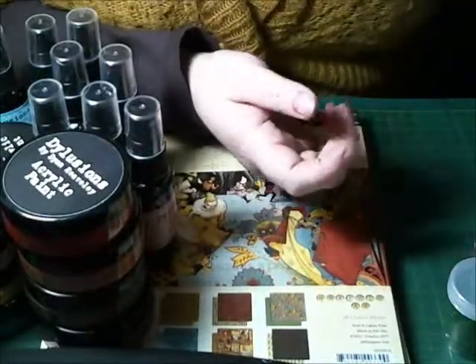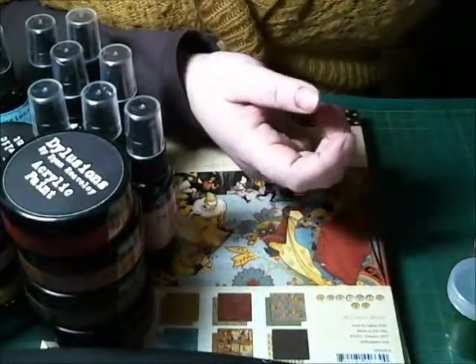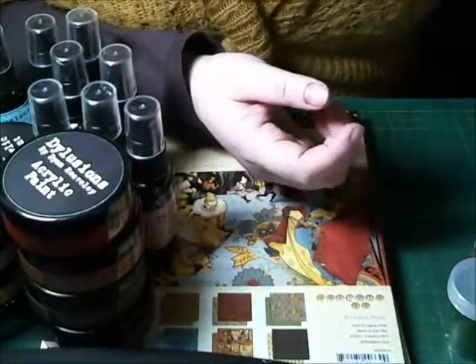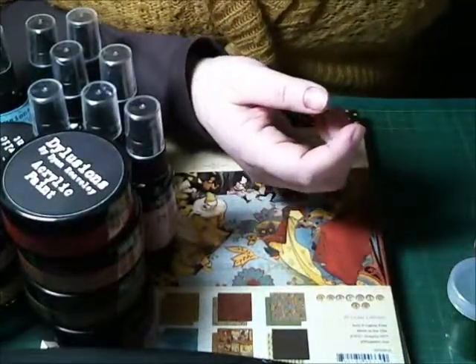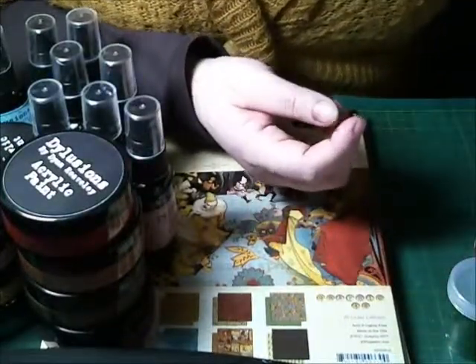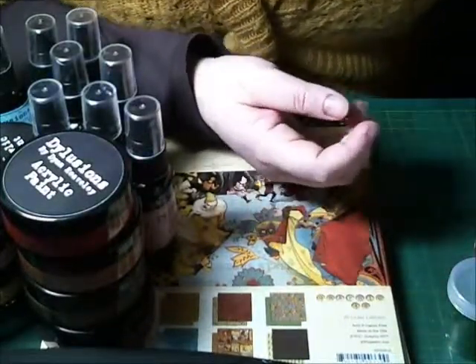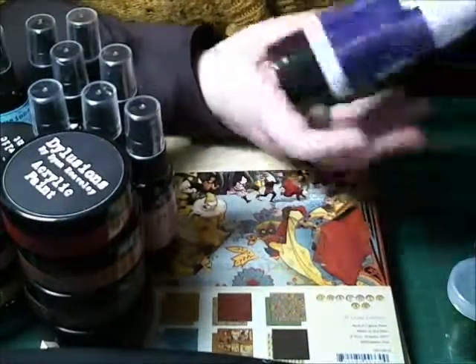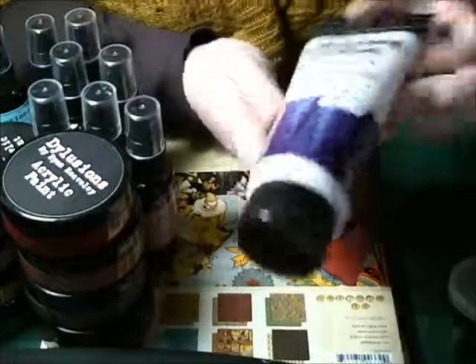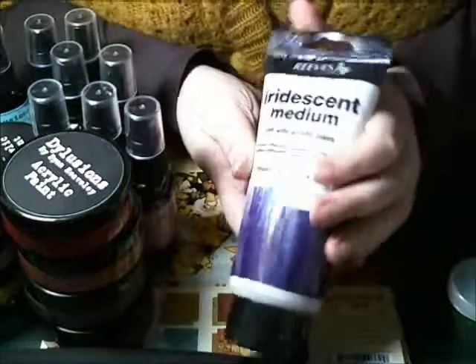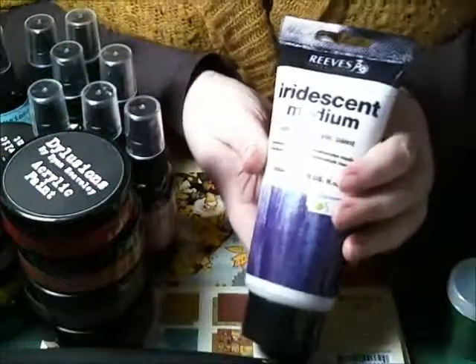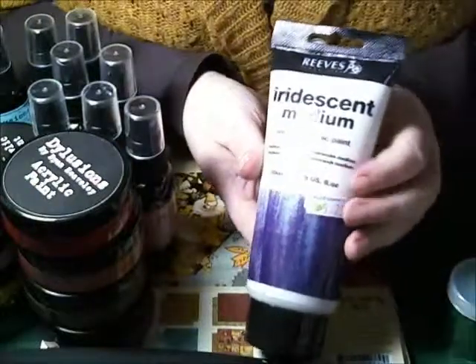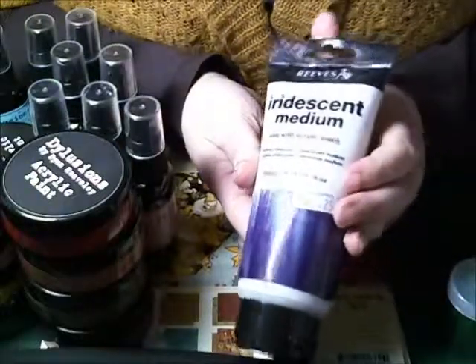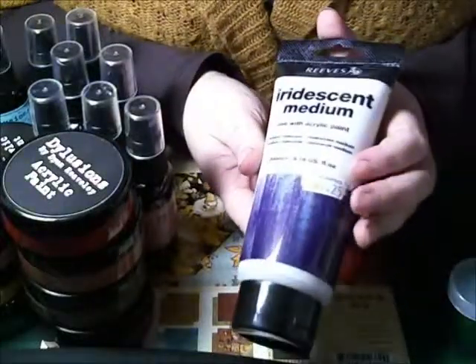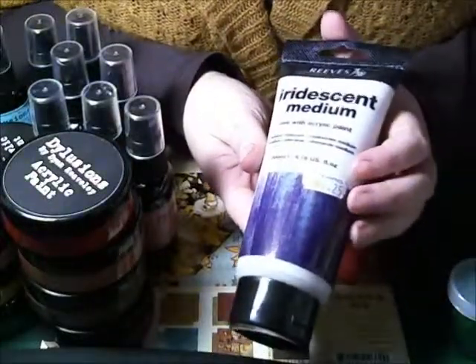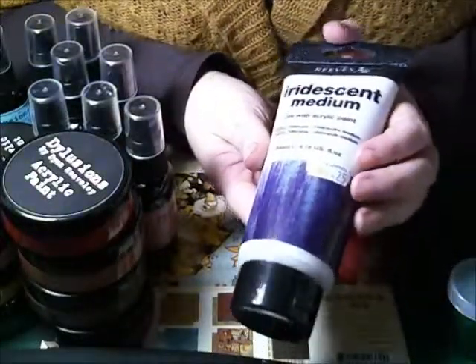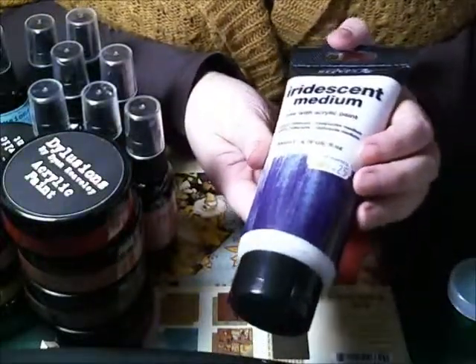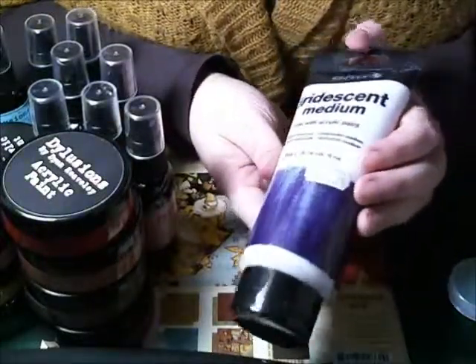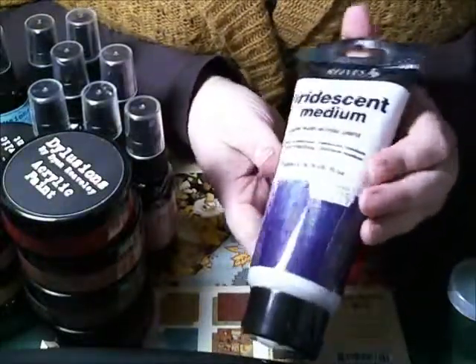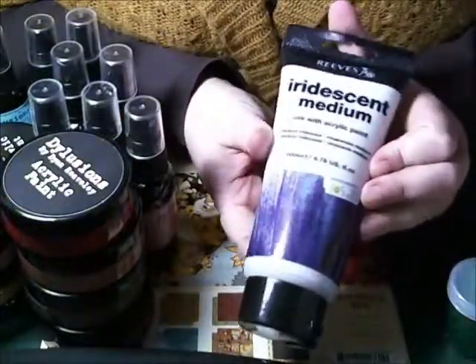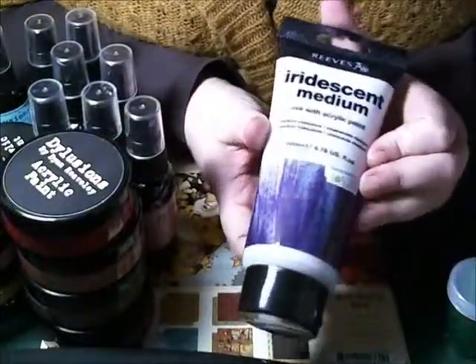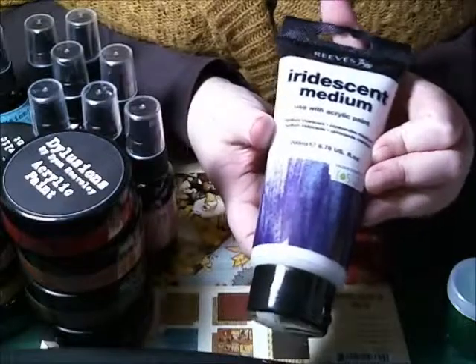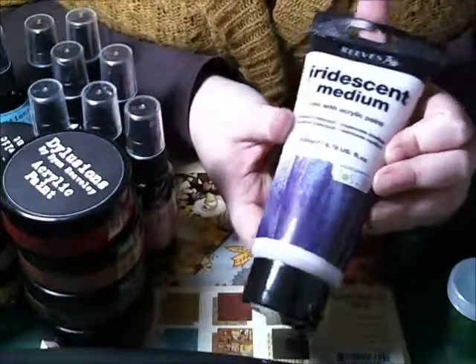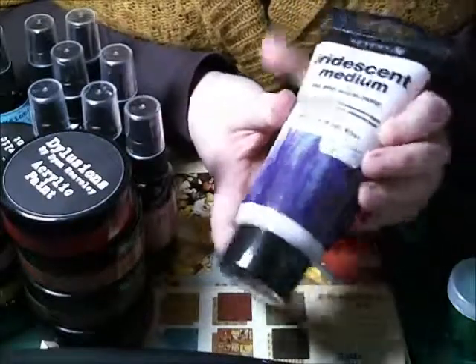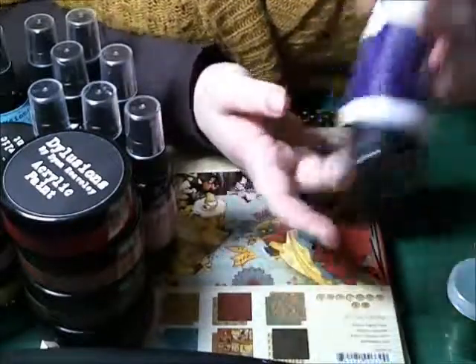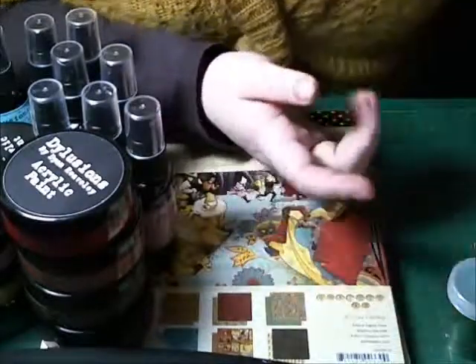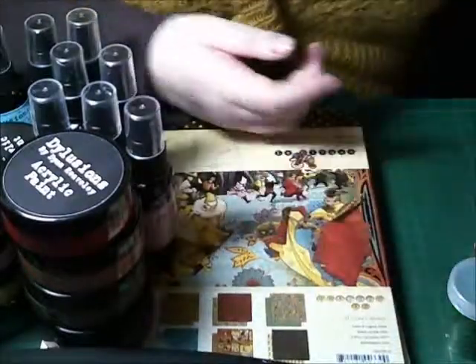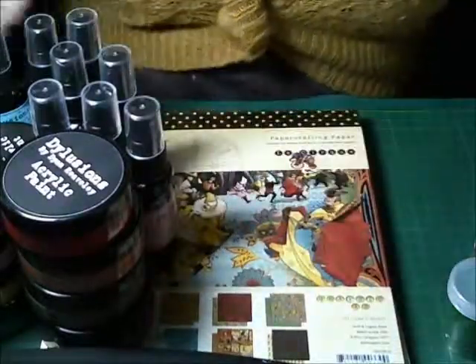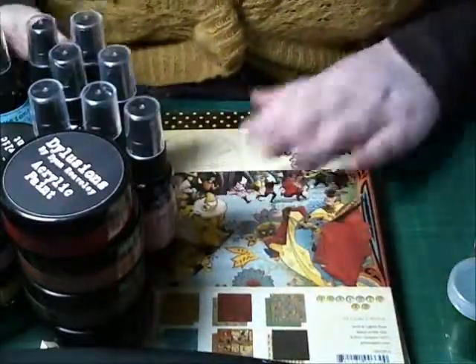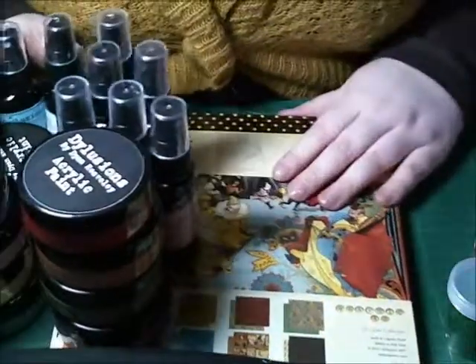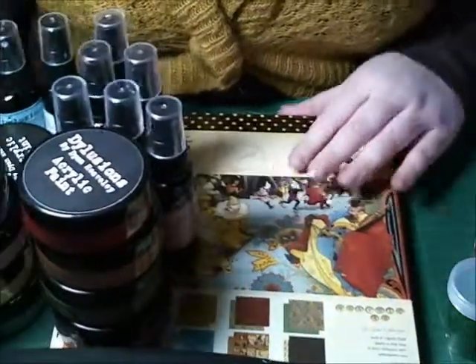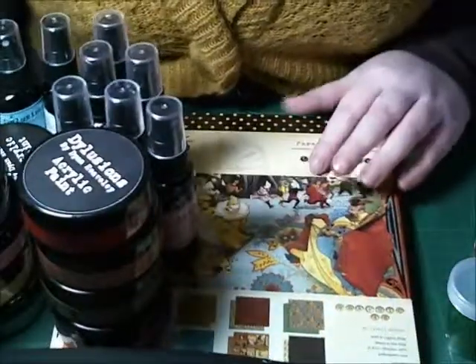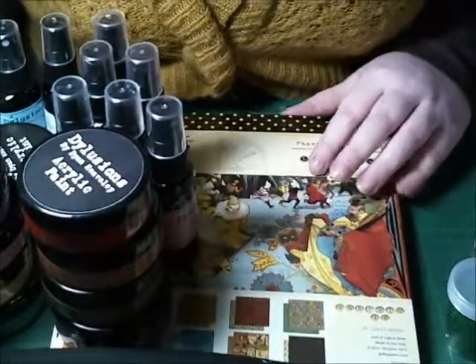At the local art shop I managed to find myself some iridescent medium which I'm going to have a play with this afternoon. So thanks for looking. Bye.